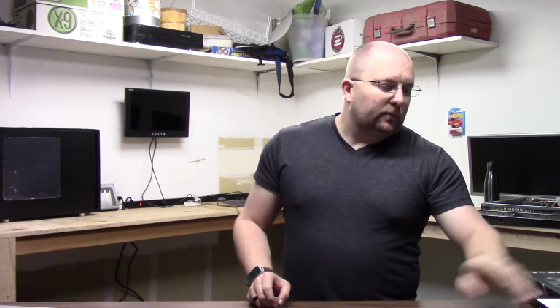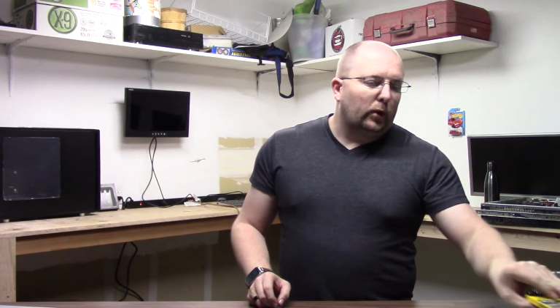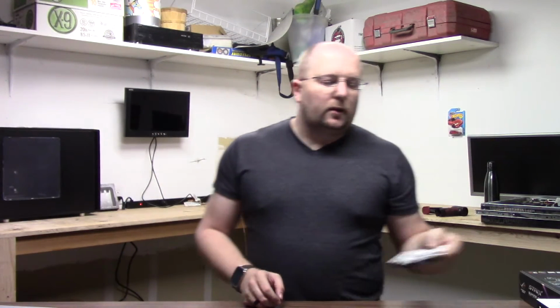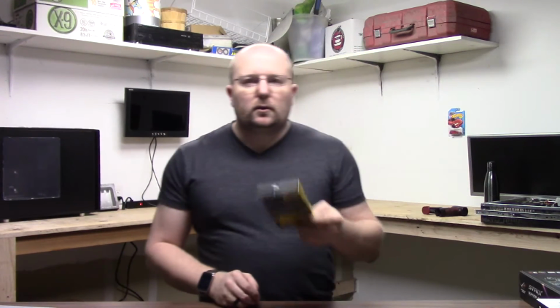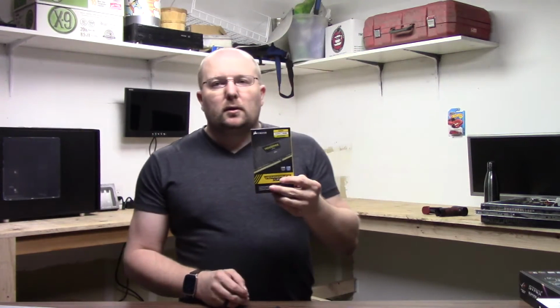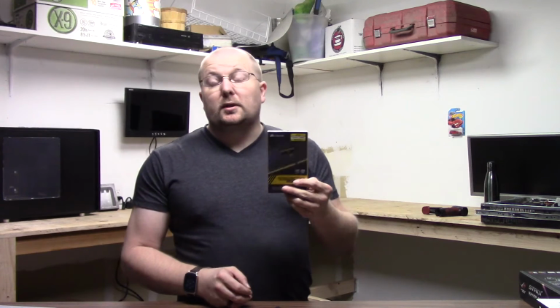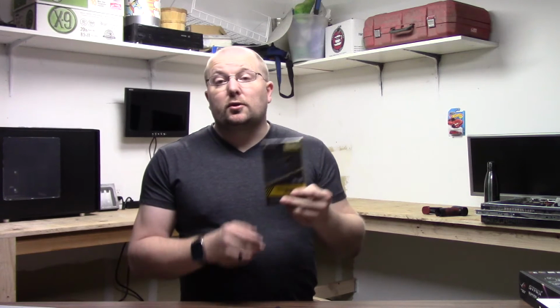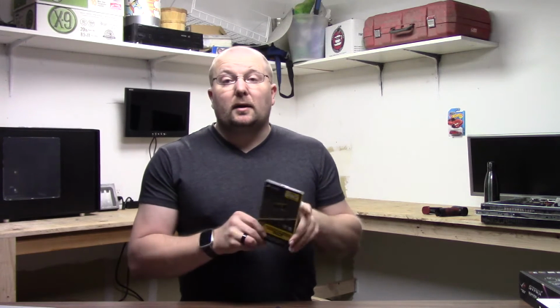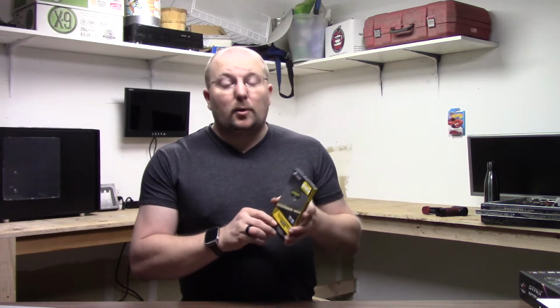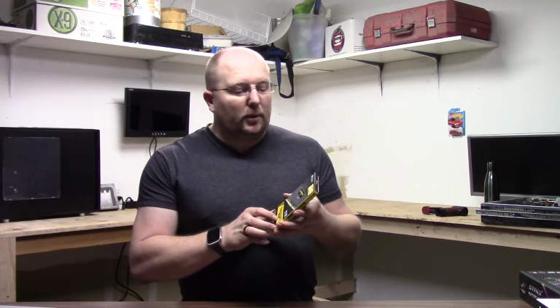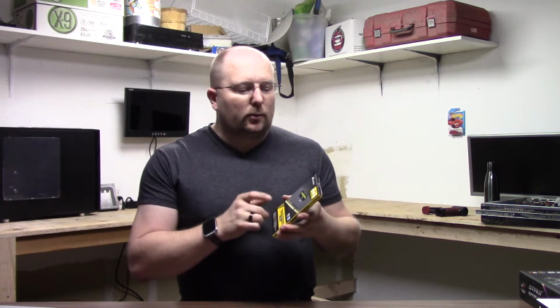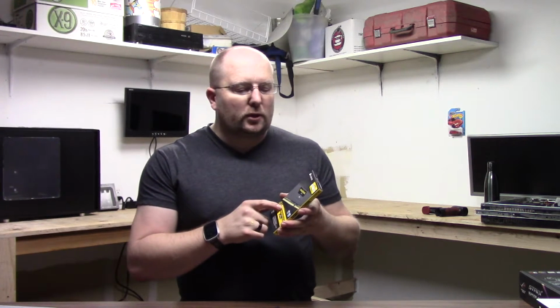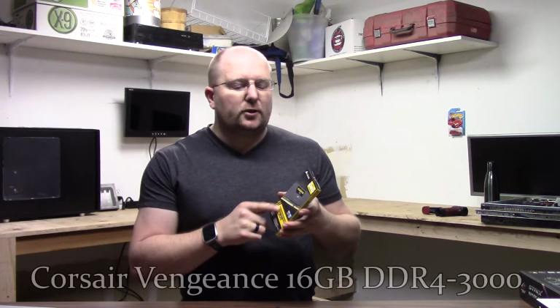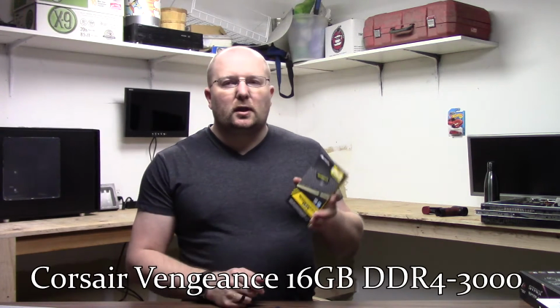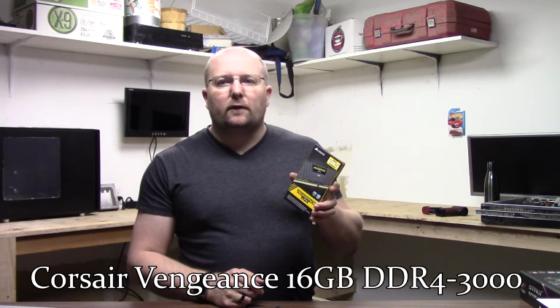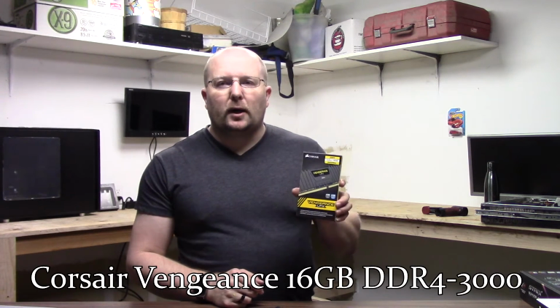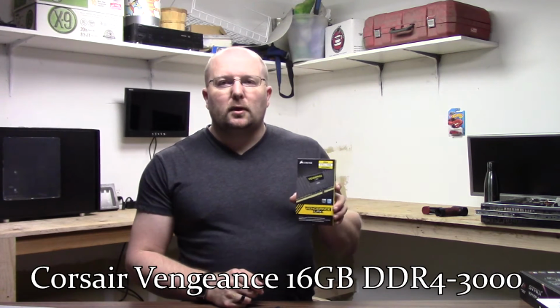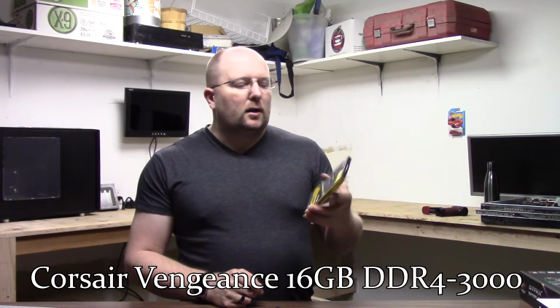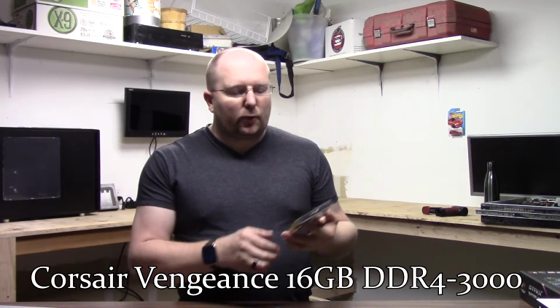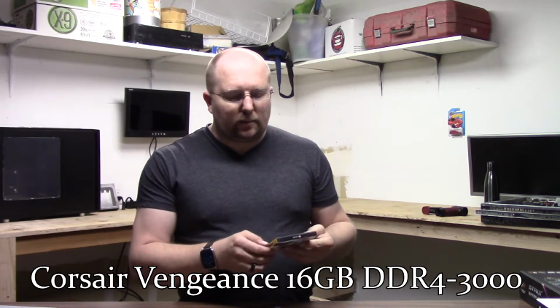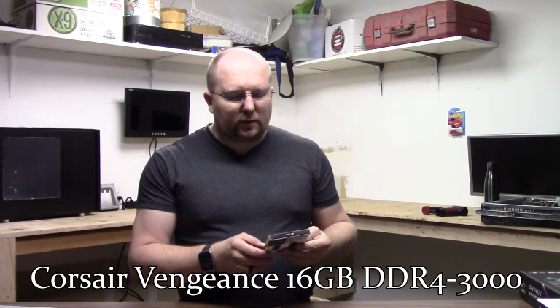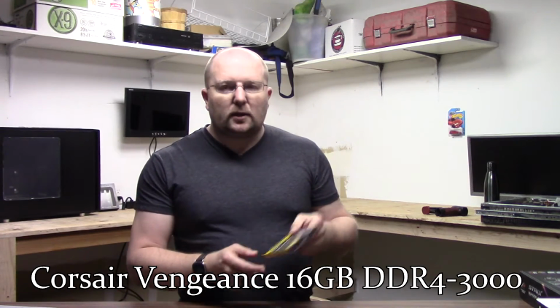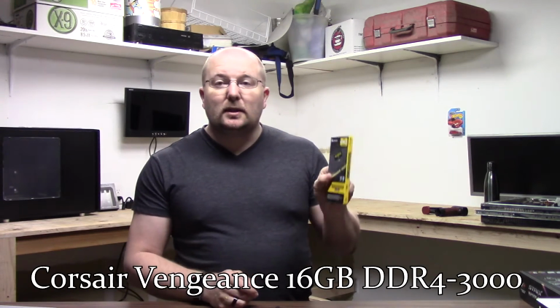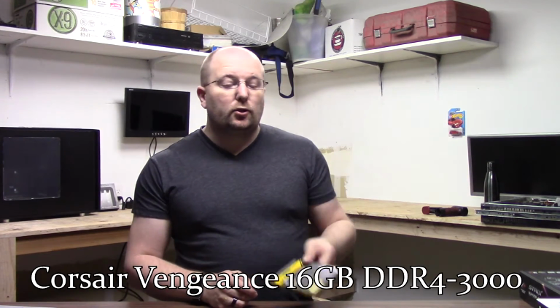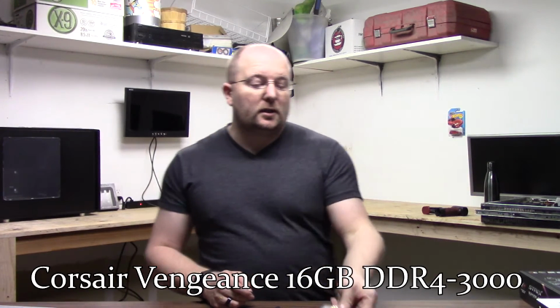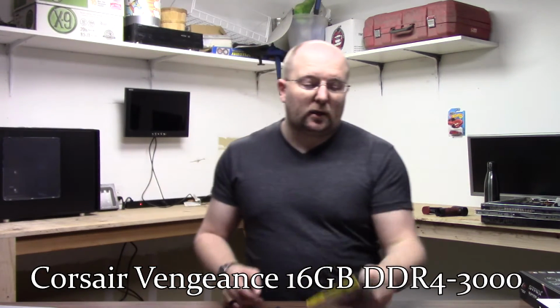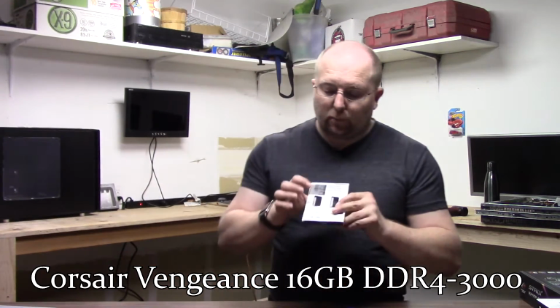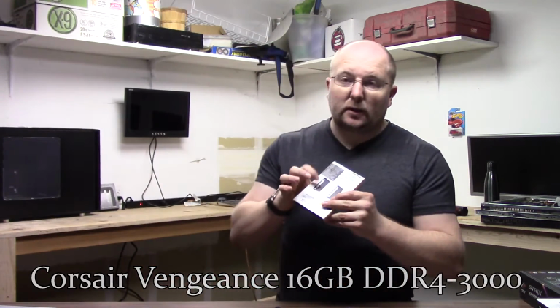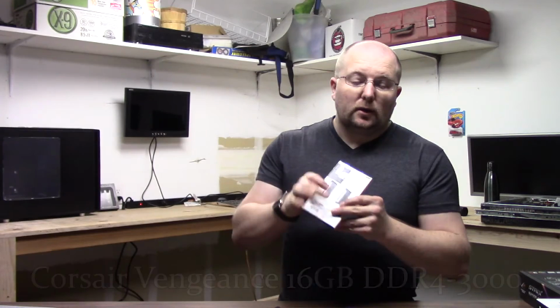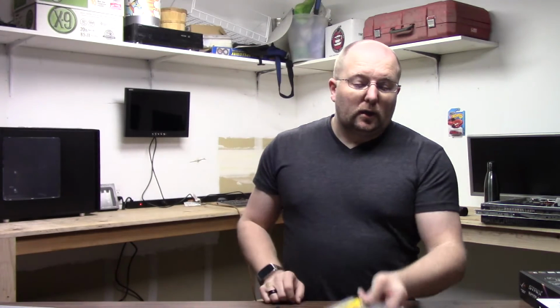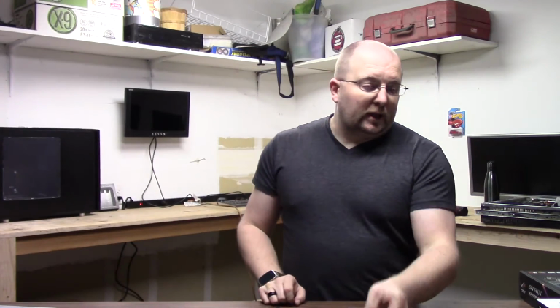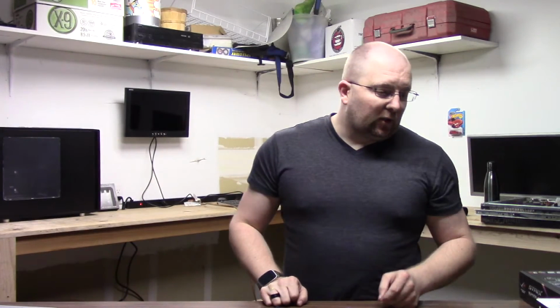I went with — actually this is pretty close to my gaming machine build — but I went with some Corsair Vengeance DDR4 RAM, 3000MHz, 16GB, 2x8 sticks, black with black heatsinks on it.